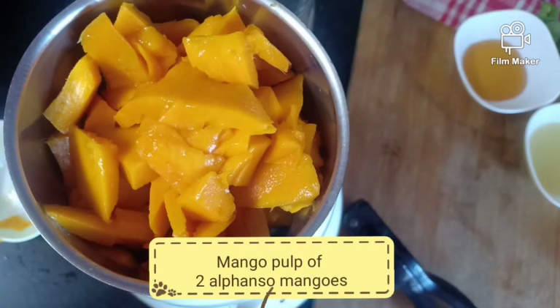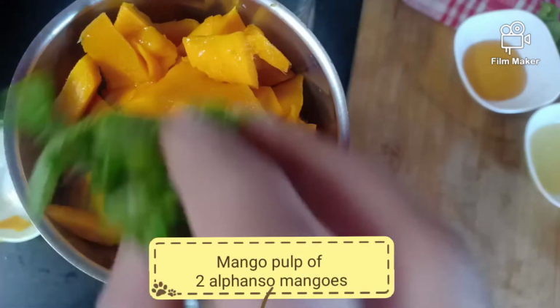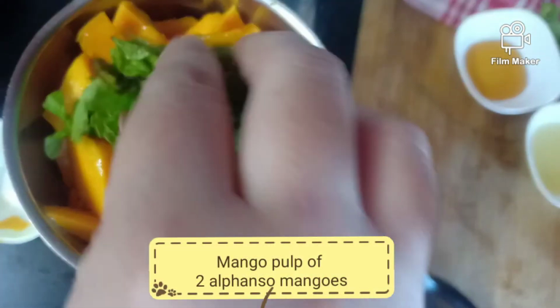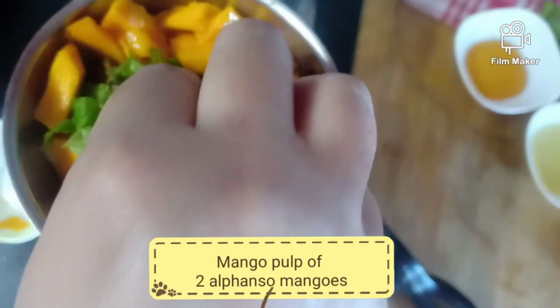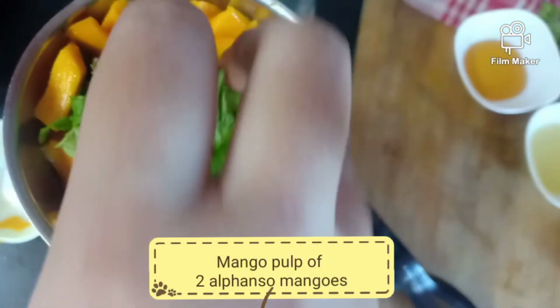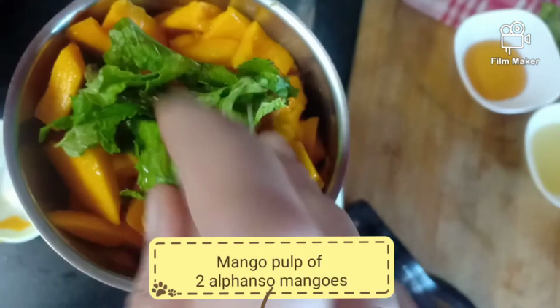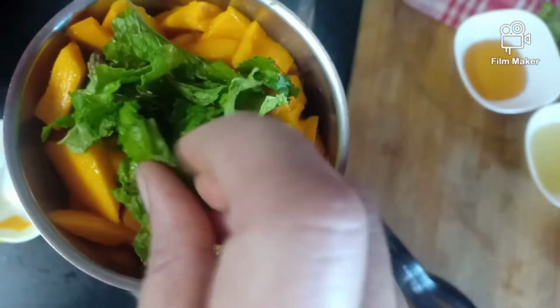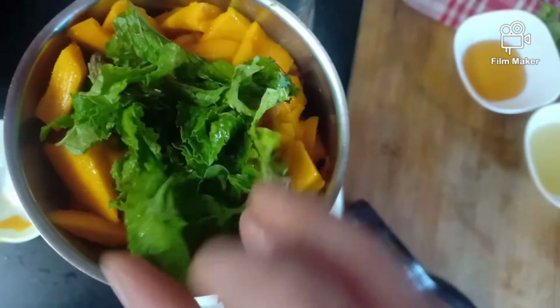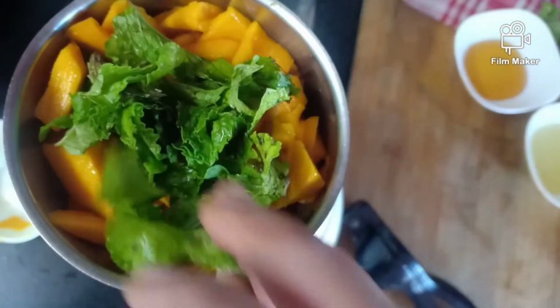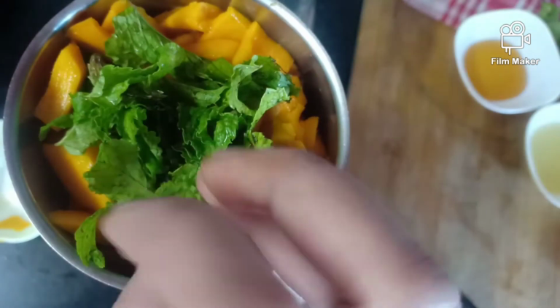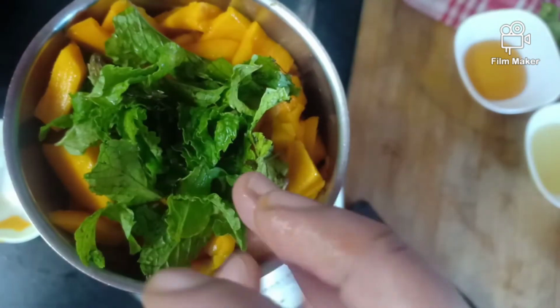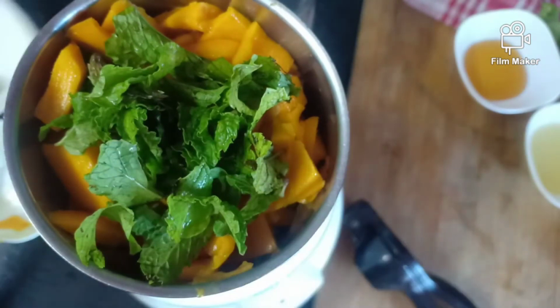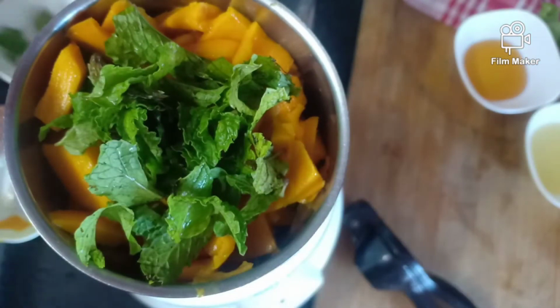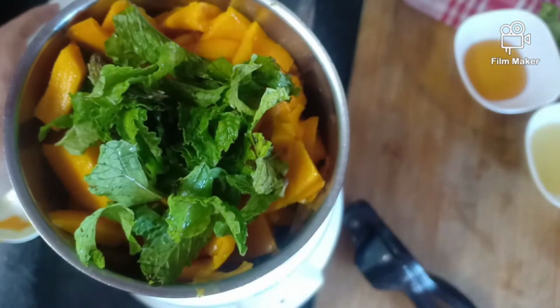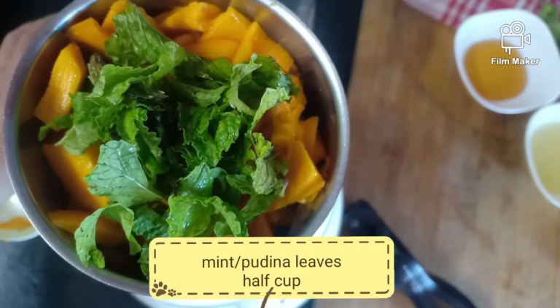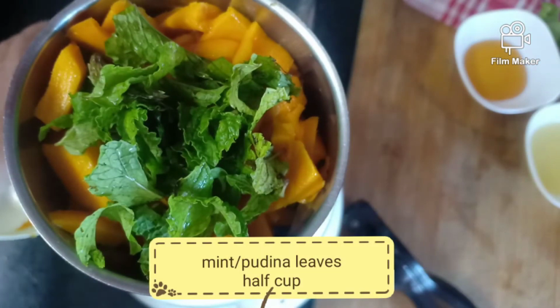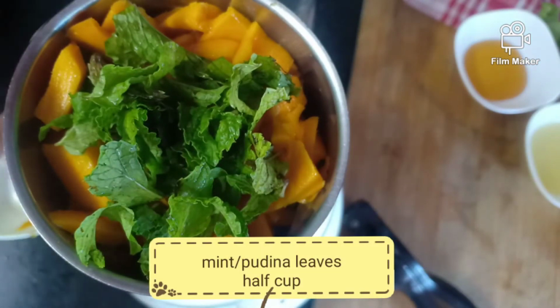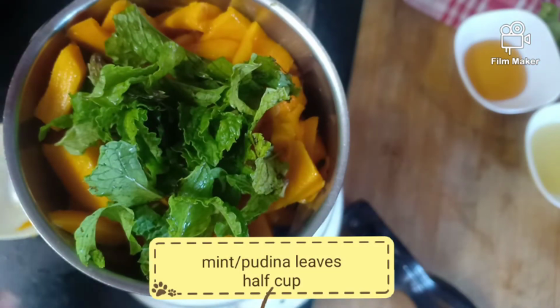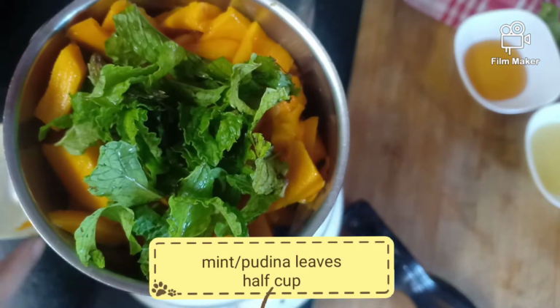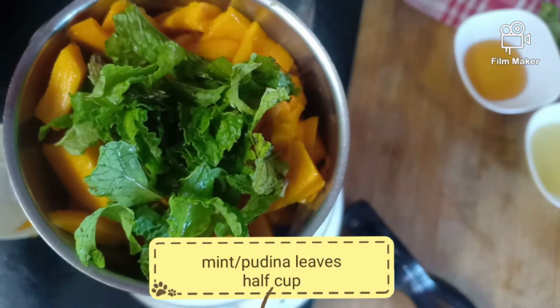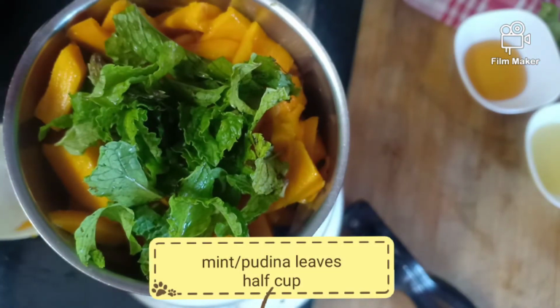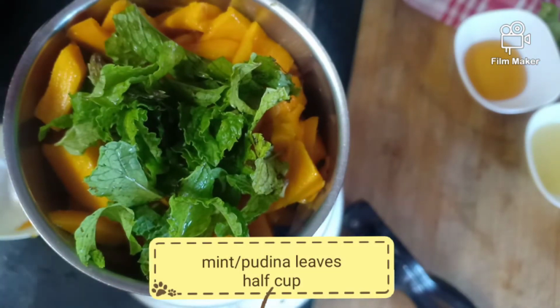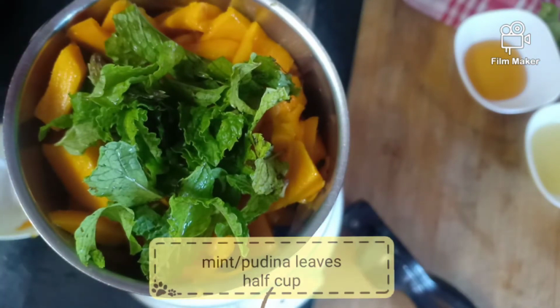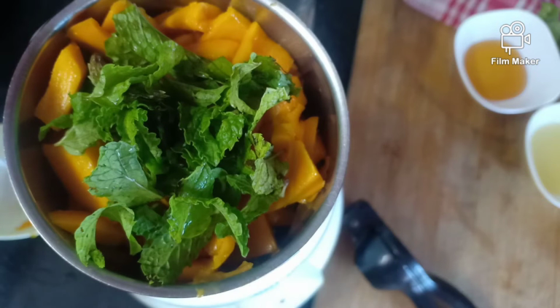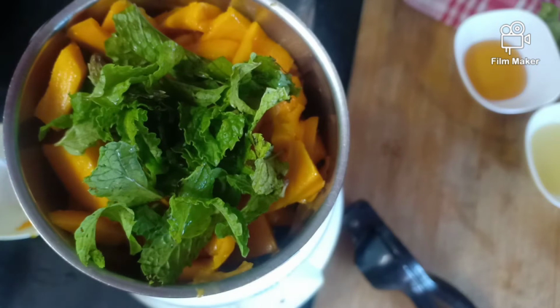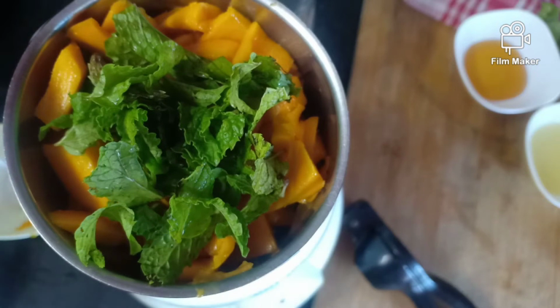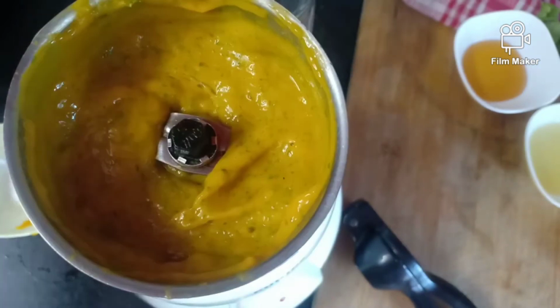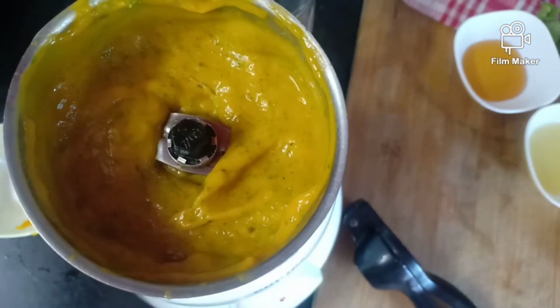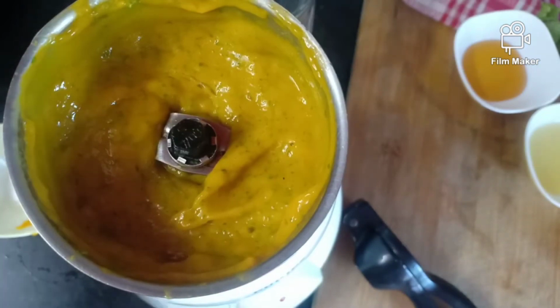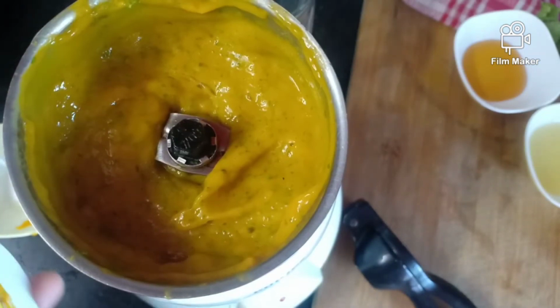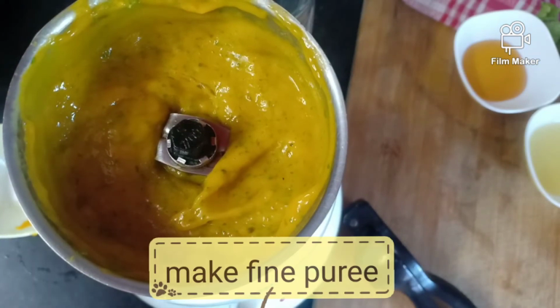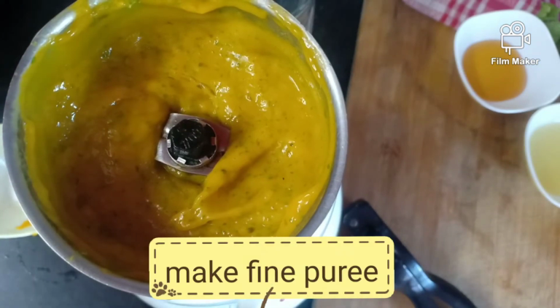In a blender jar, we are taking mango pulp of 2 Alphonso mangoes and half cup of mint leaves. Now we are making a fine paste of it. That's it.